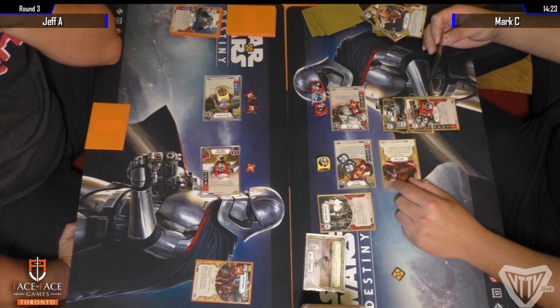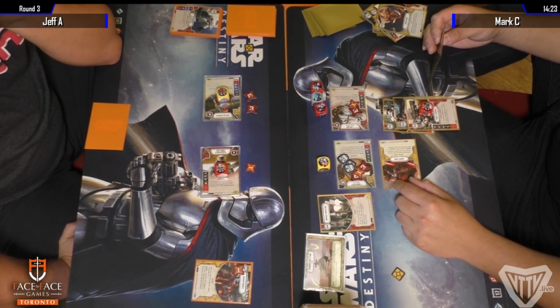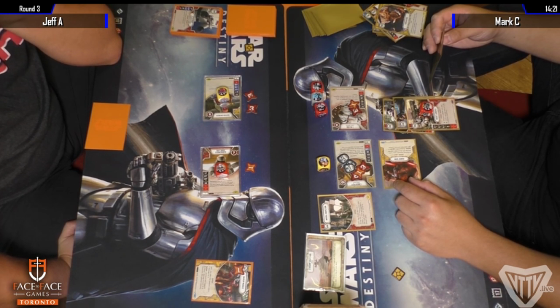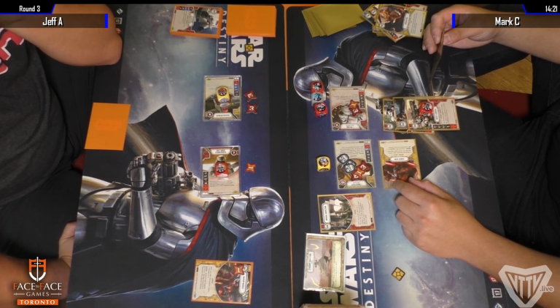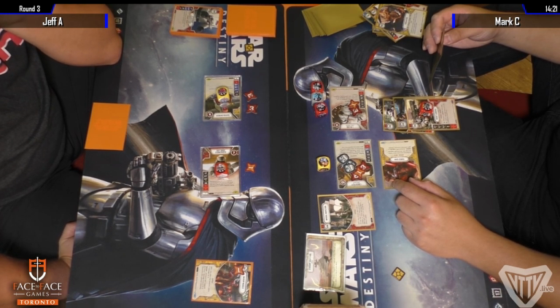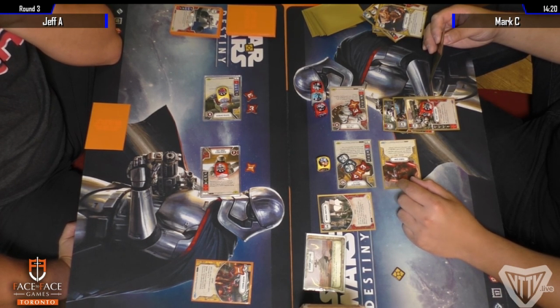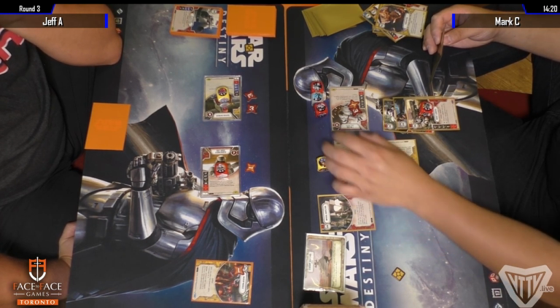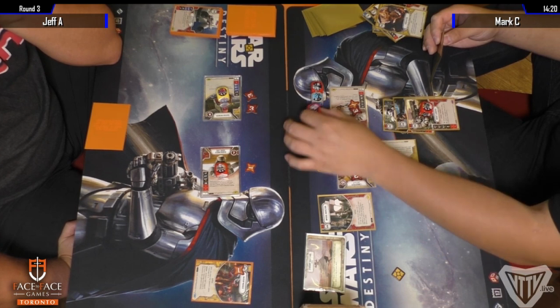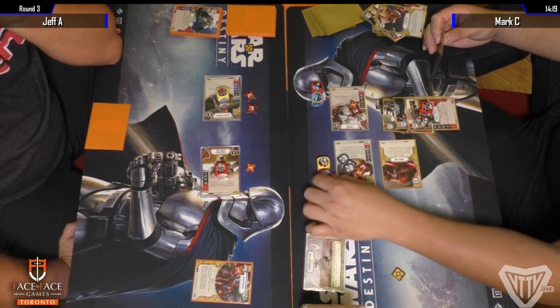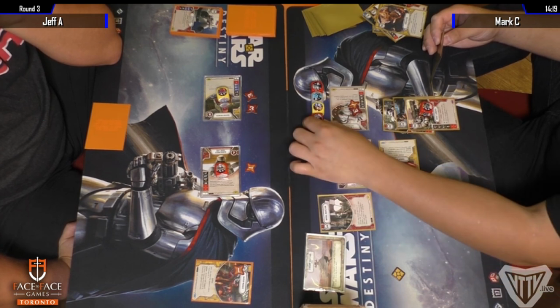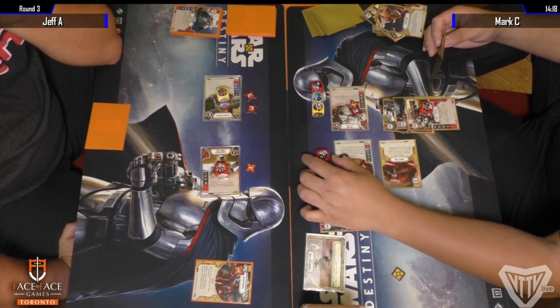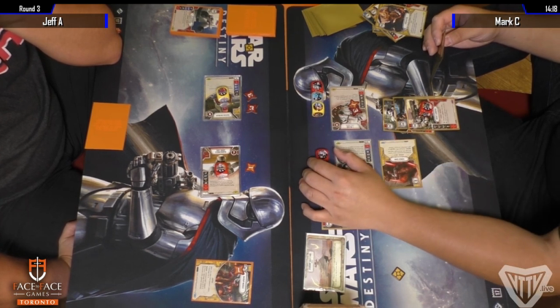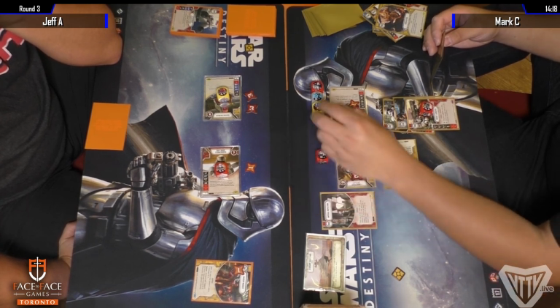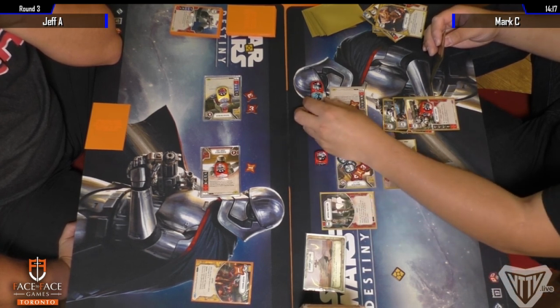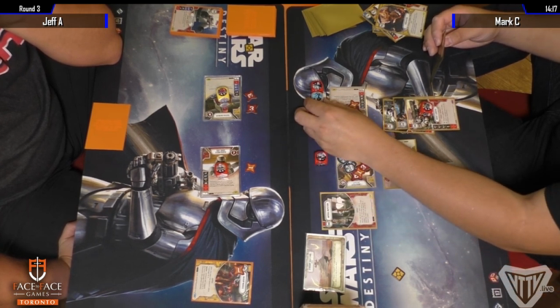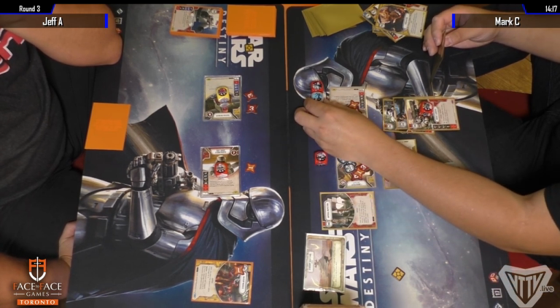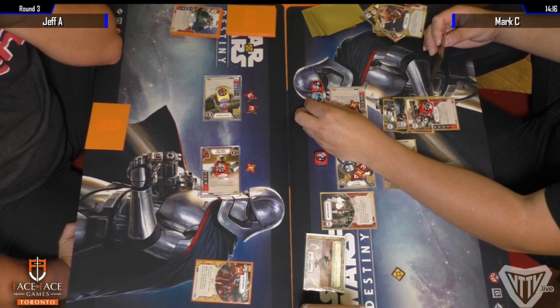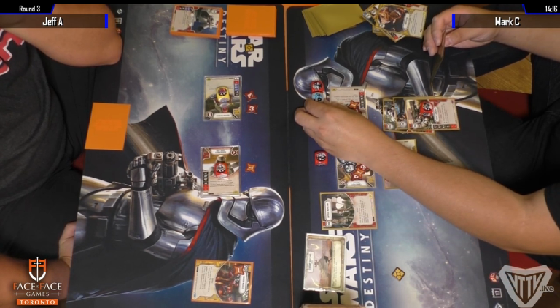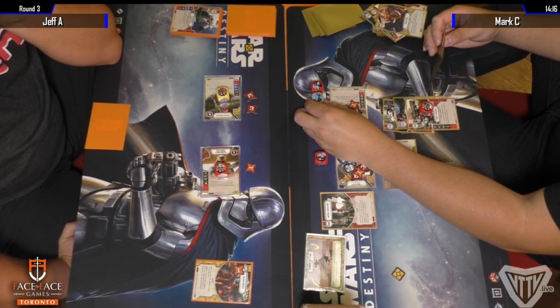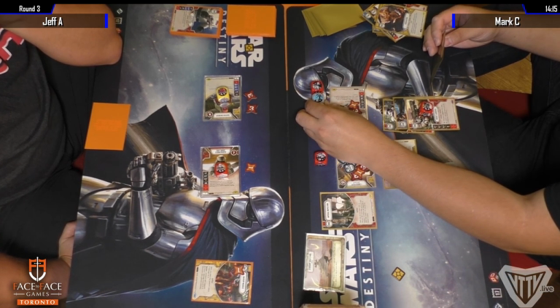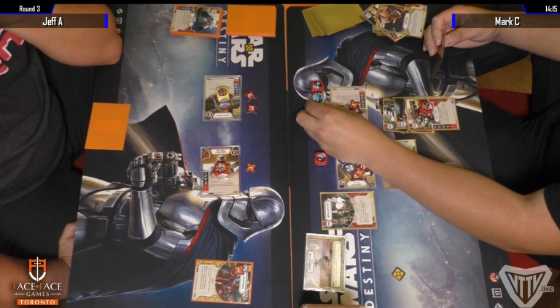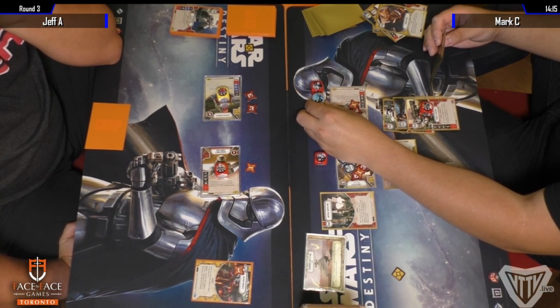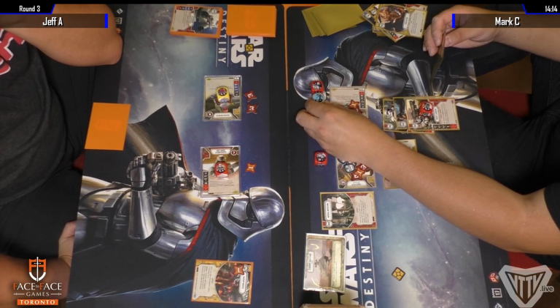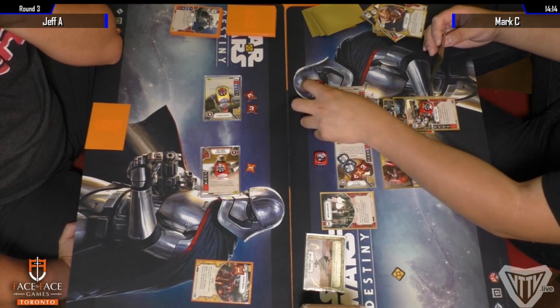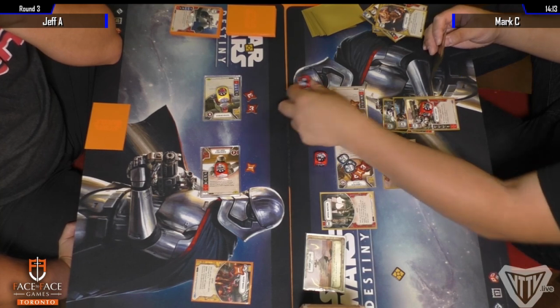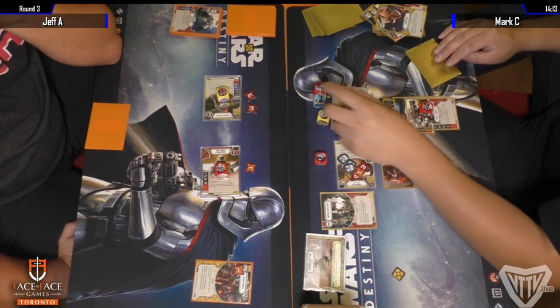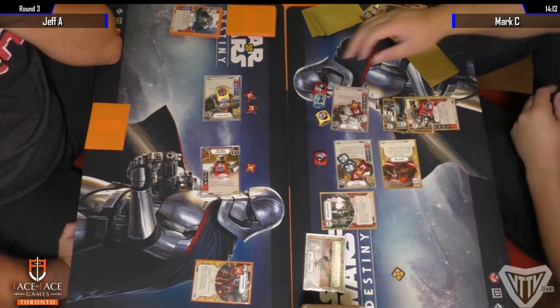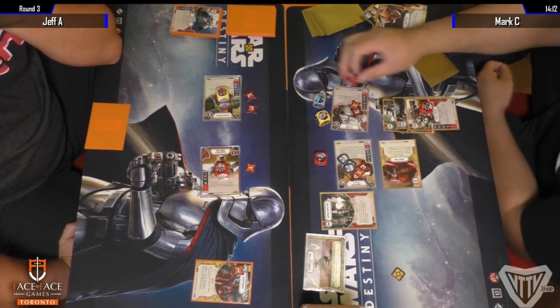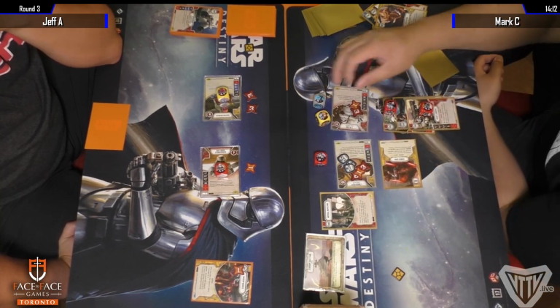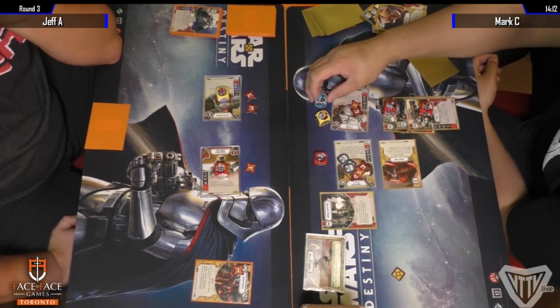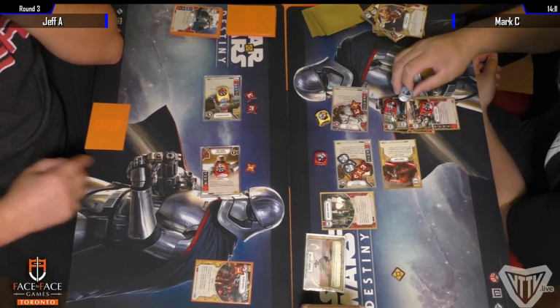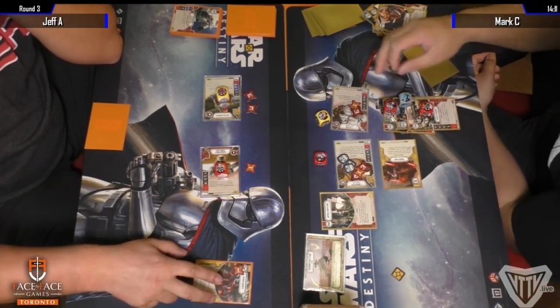For Mark, I think you just have to take it slow and methodical — re-roll as many times as you need to. Guardian is no longer an issue. Just try to get rid of that Guavian Enforcer. He should be re-rolling here, I don't think he should be considering anything else. No, he just takes the money instead.